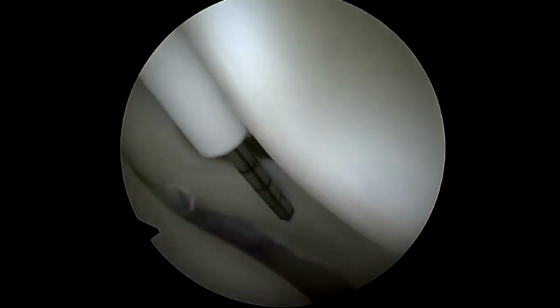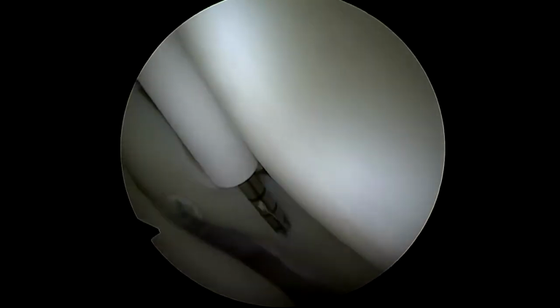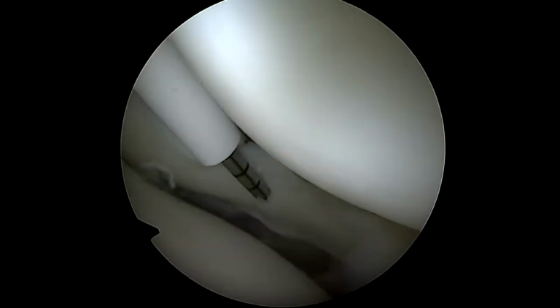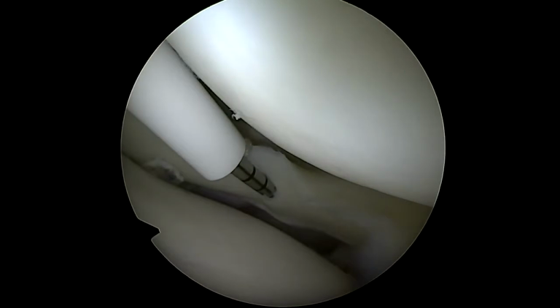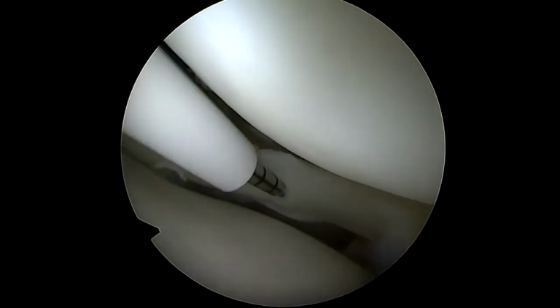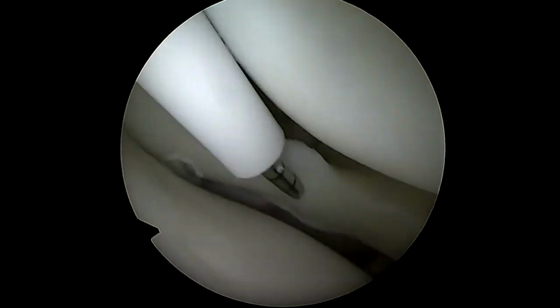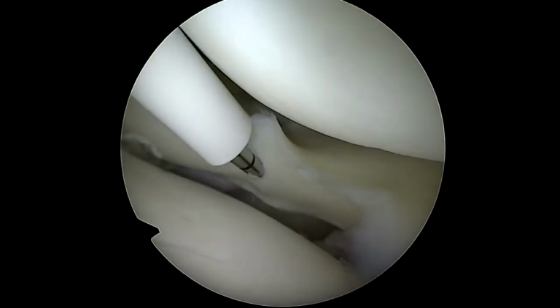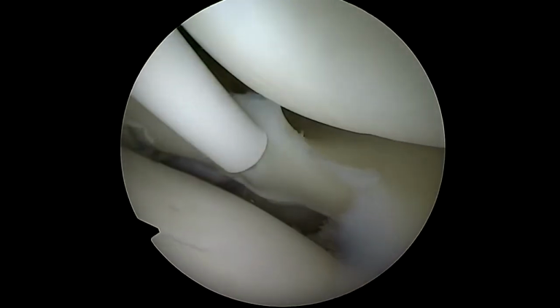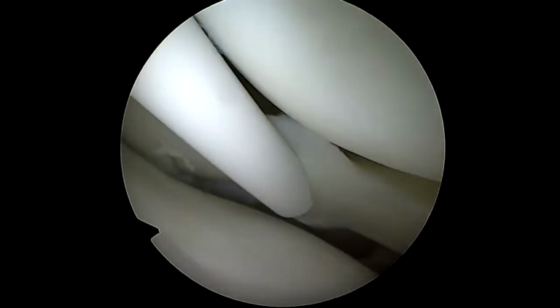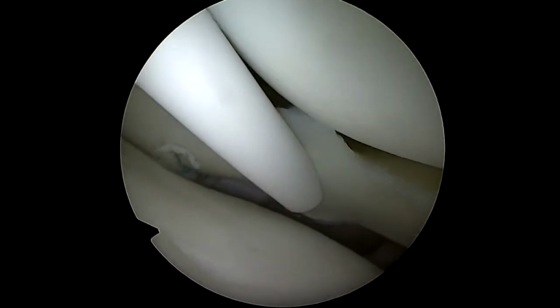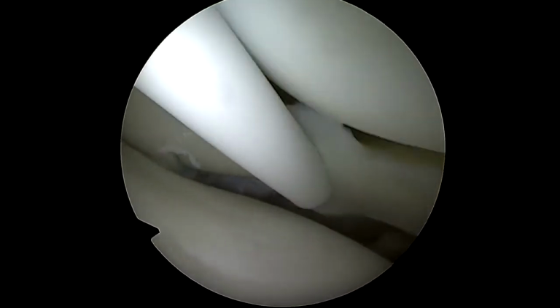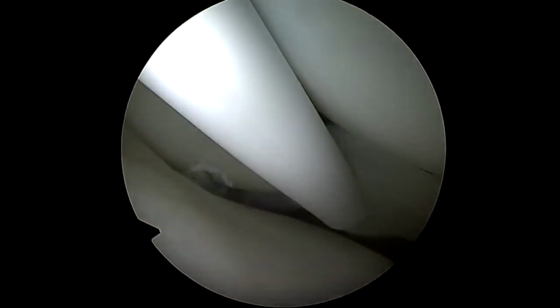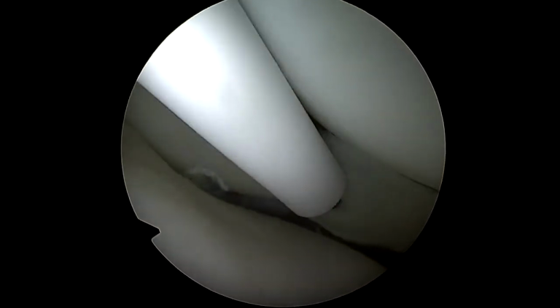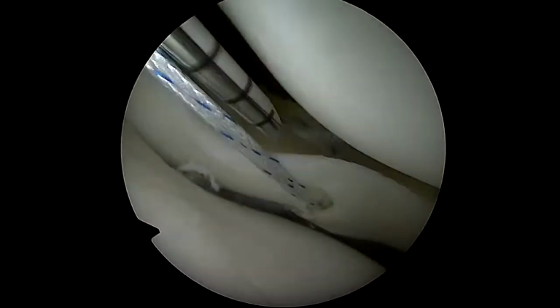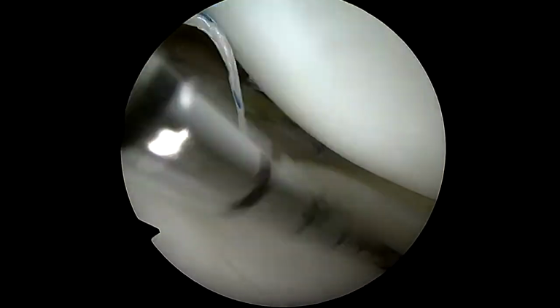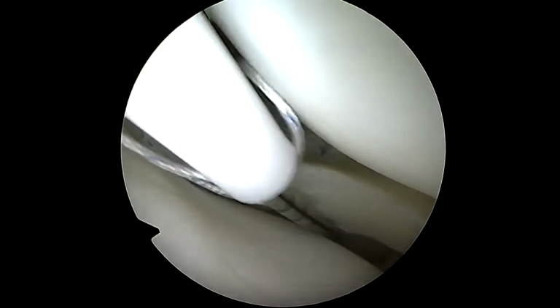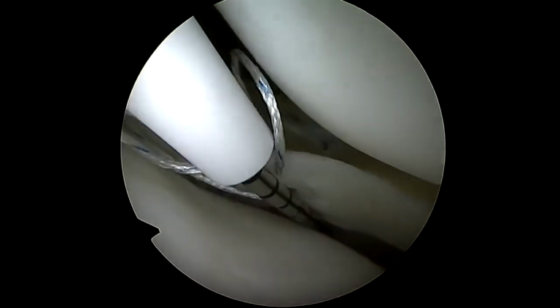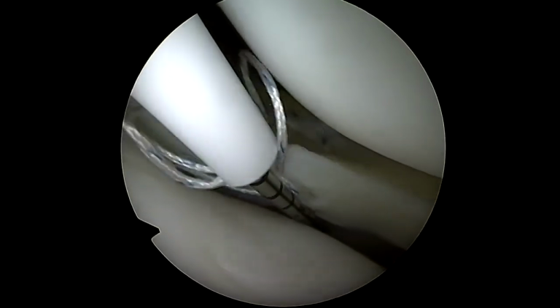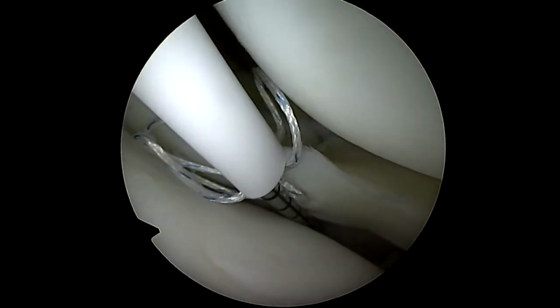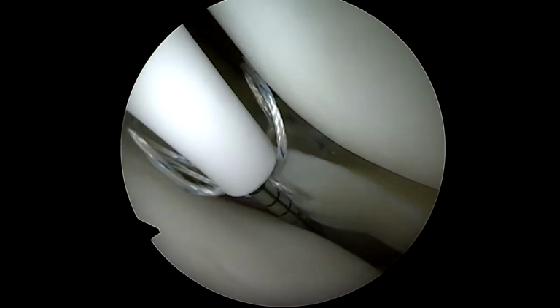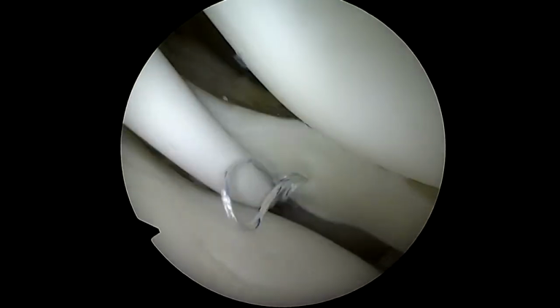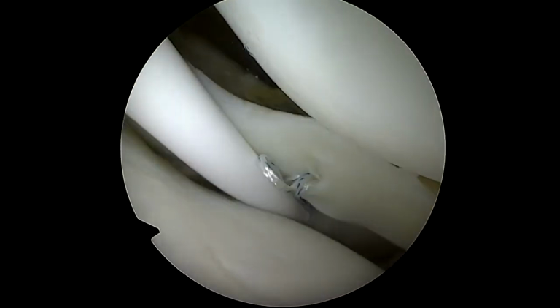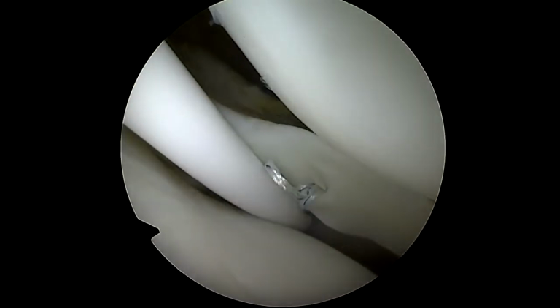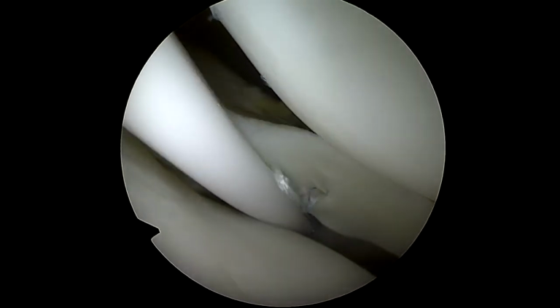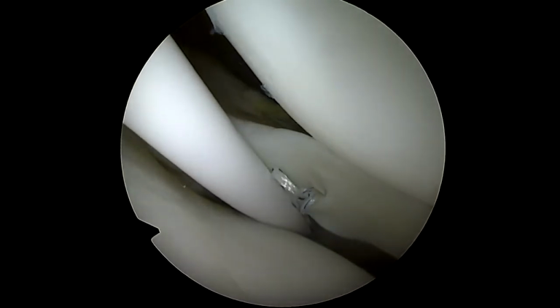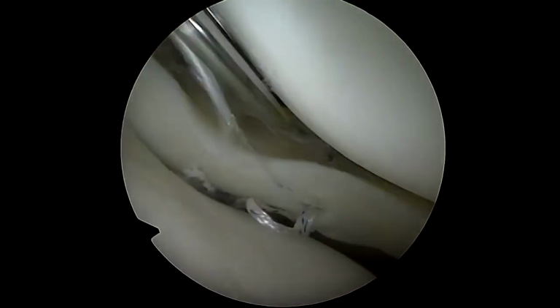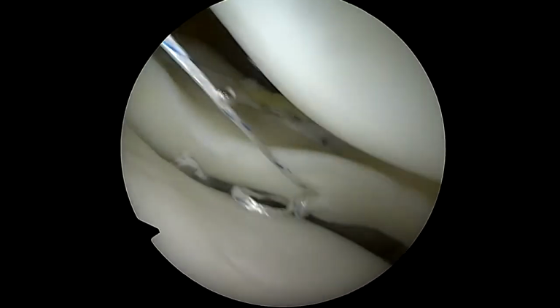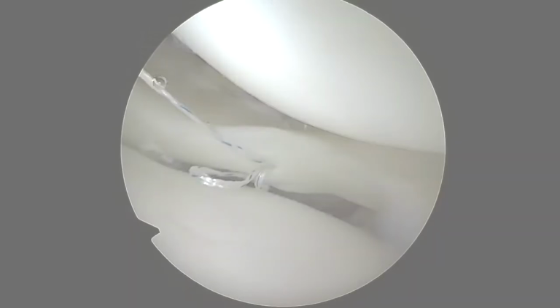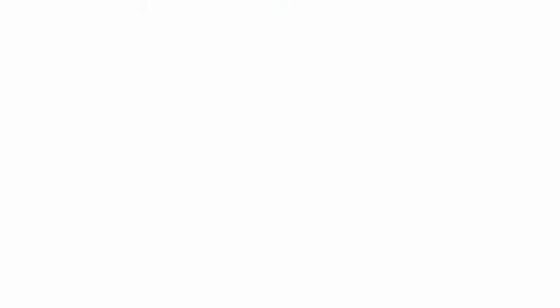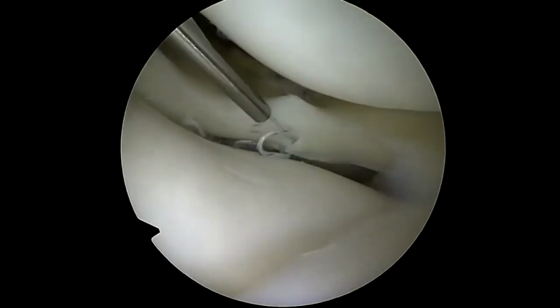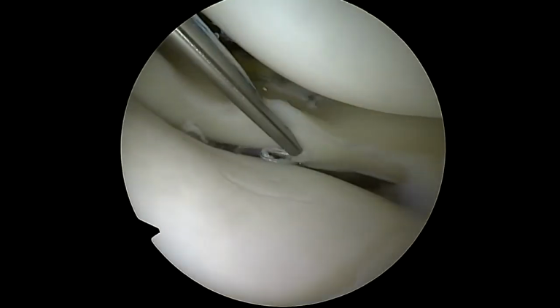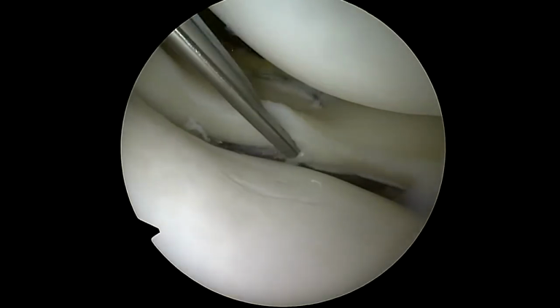A second inferior stitch is then placed in the same manner. Tightening of these inferior stitches allows to close the inferior gap and to compress the lower part of the lesion.